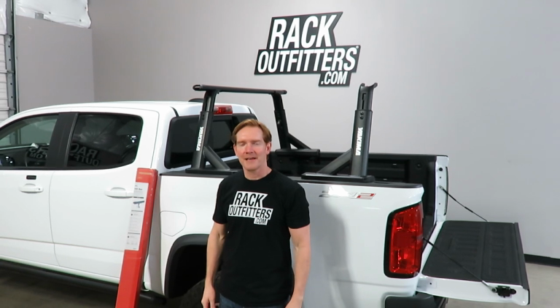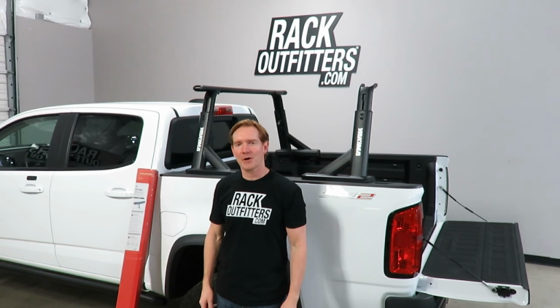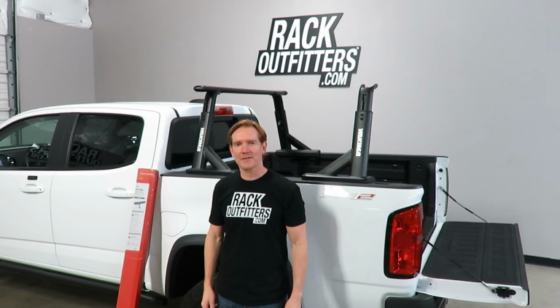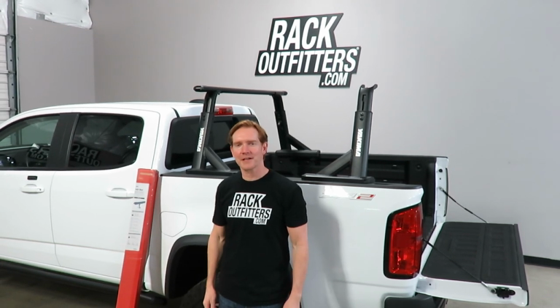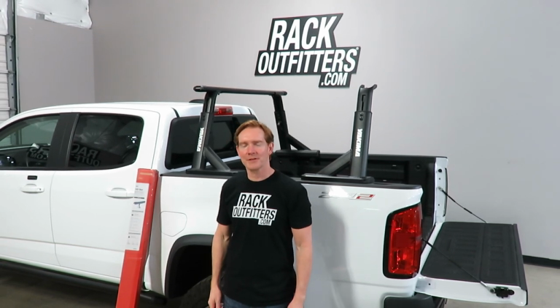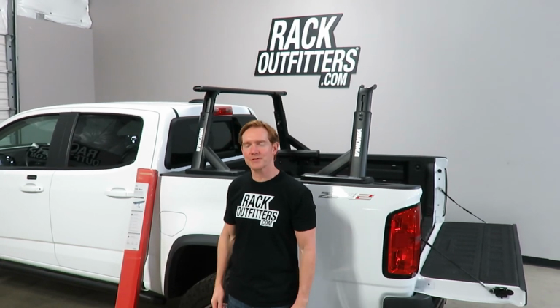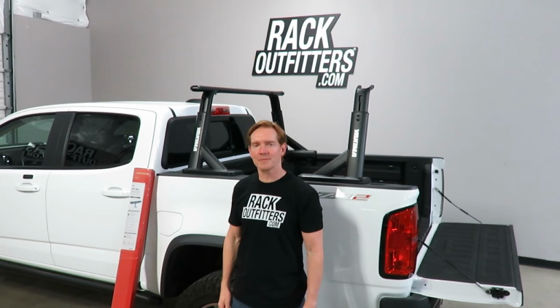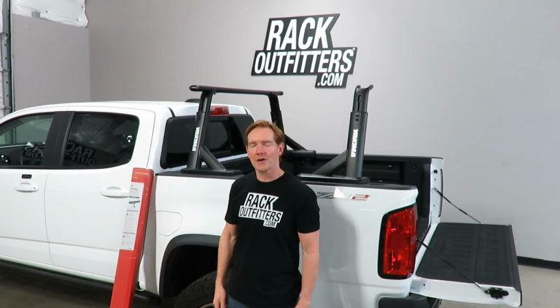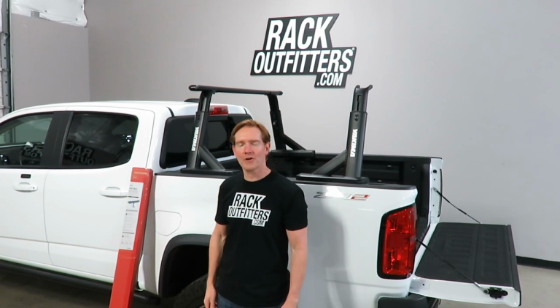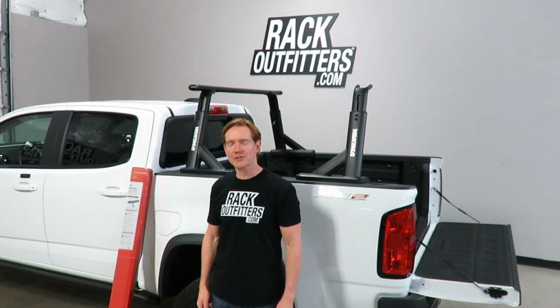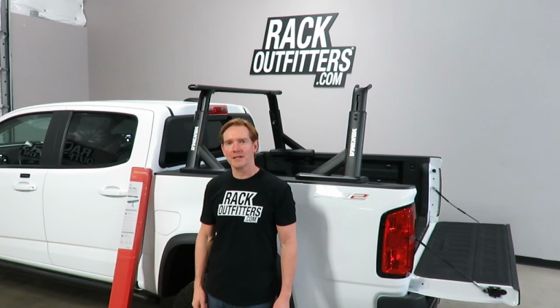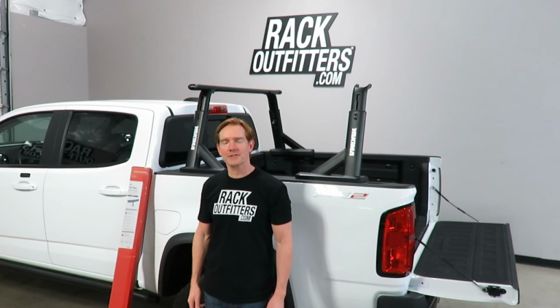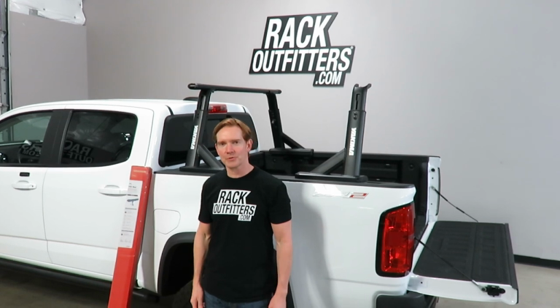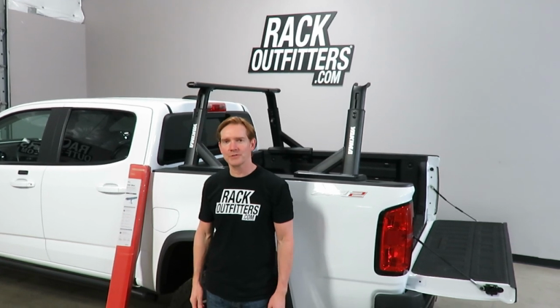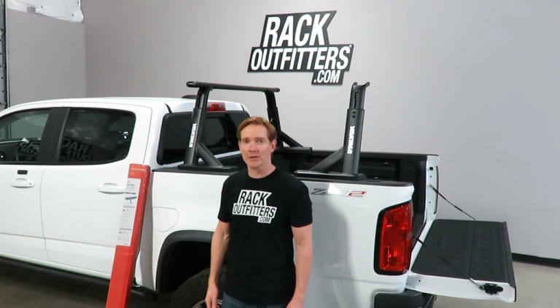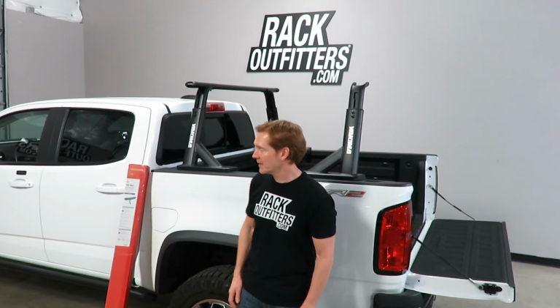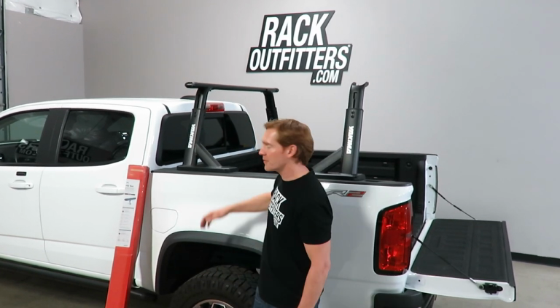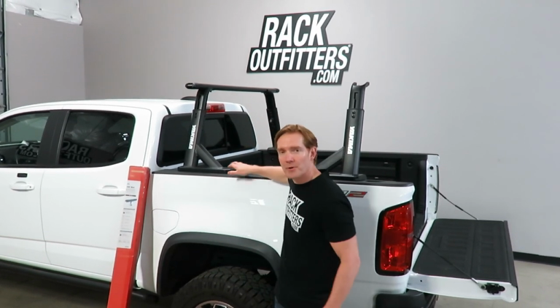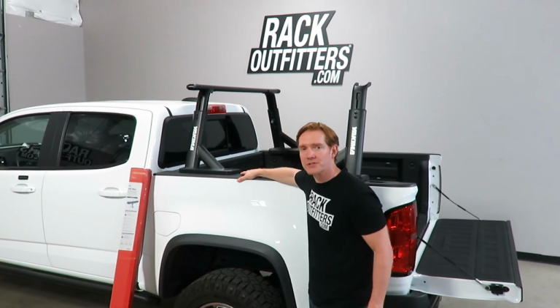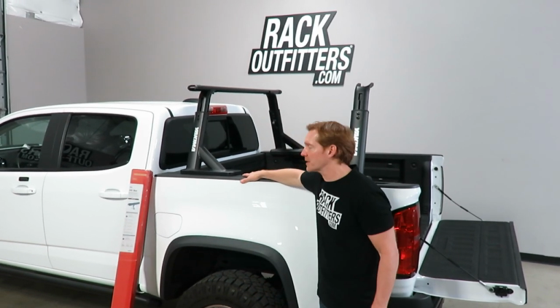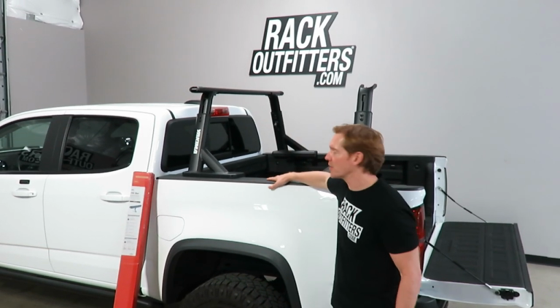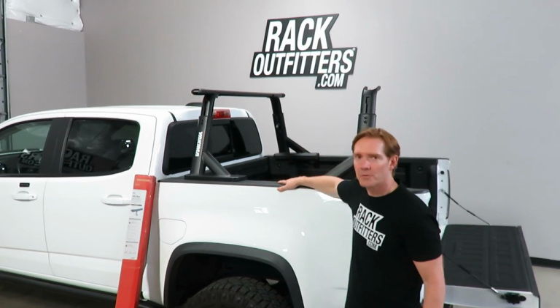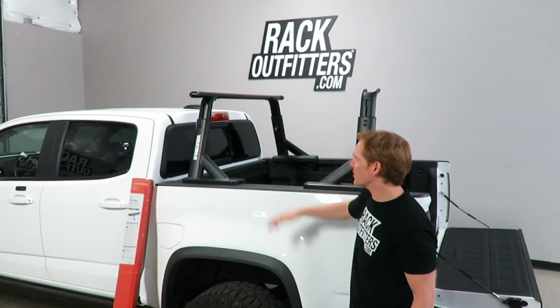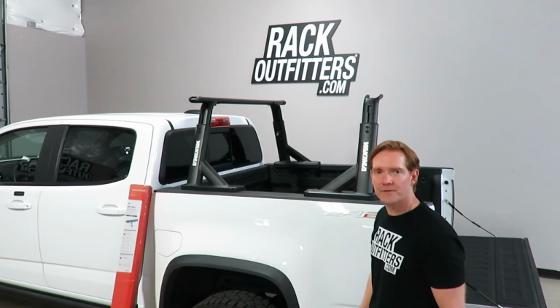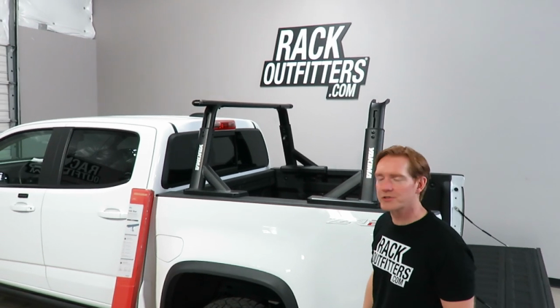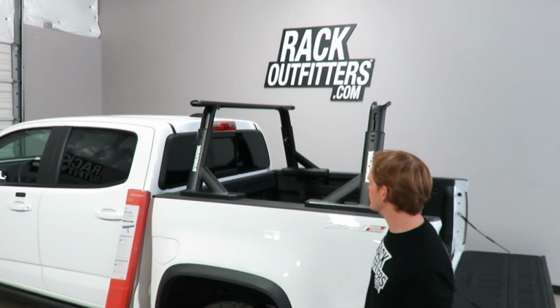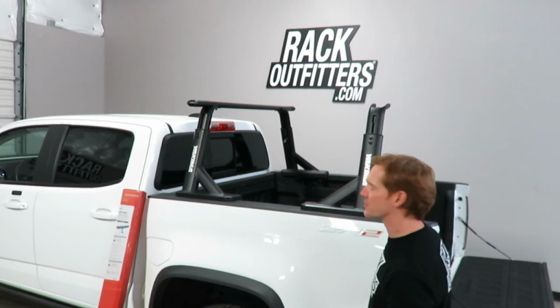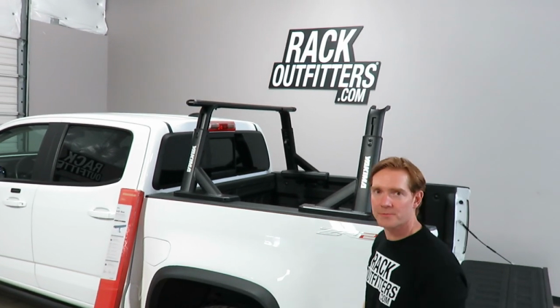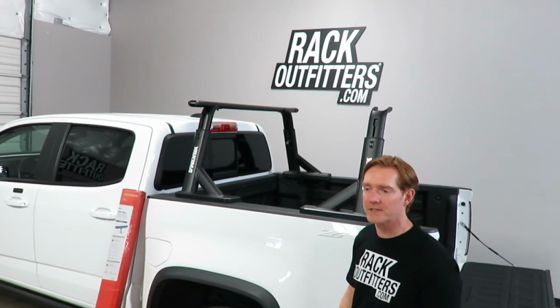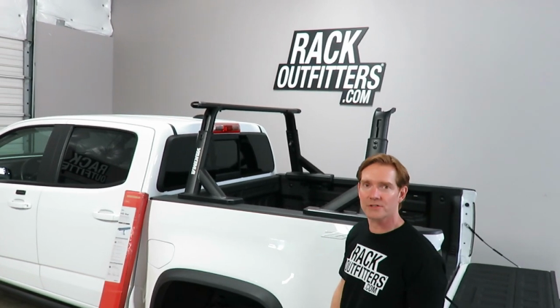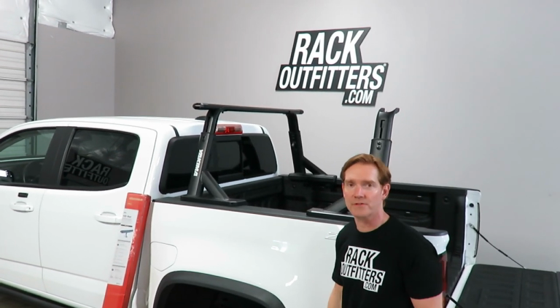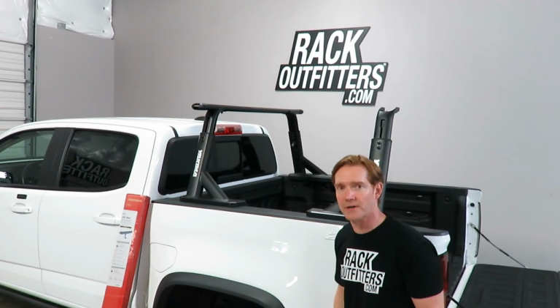Hey, I'm Paul with RackOutfitters.com, here to show you the Yakima Overhaul HD Height Adjustable Heavy Duty Truck Rack. Here we have it partially installed onto this truck. We'll go over all the key features and also cover some steps of the installation of this truck rack.